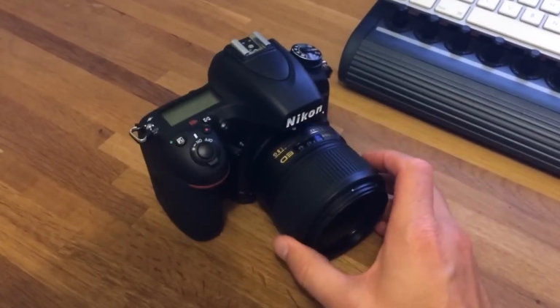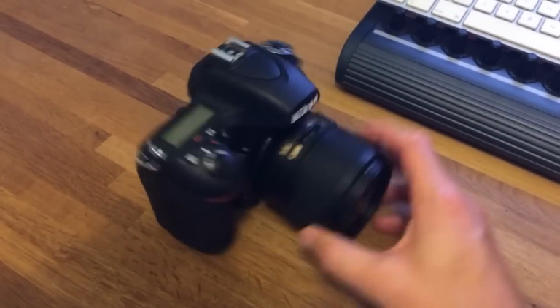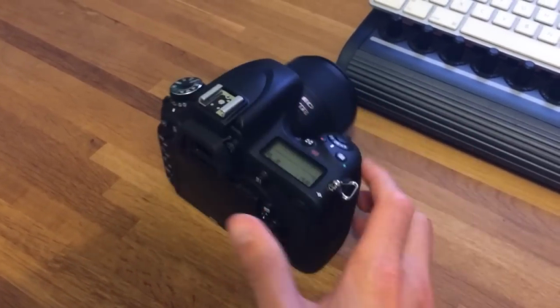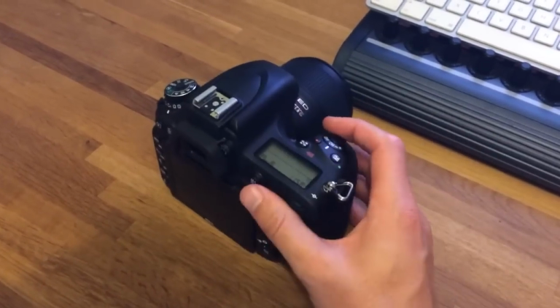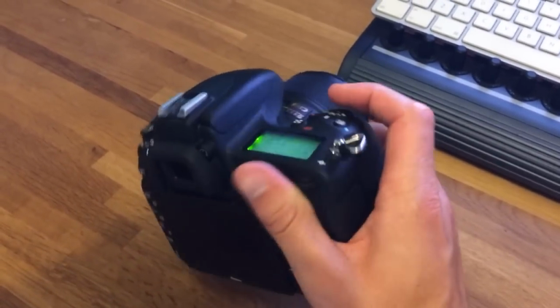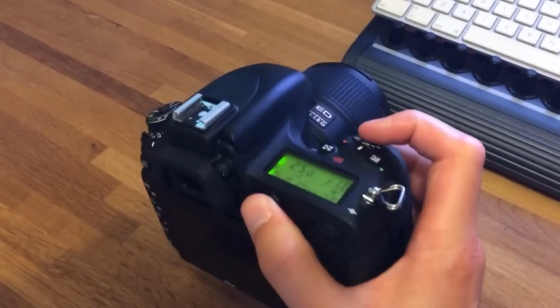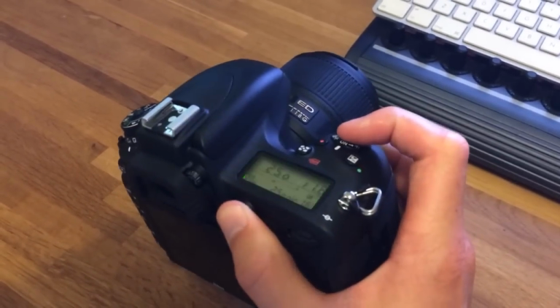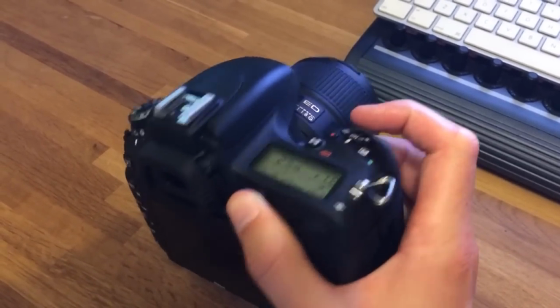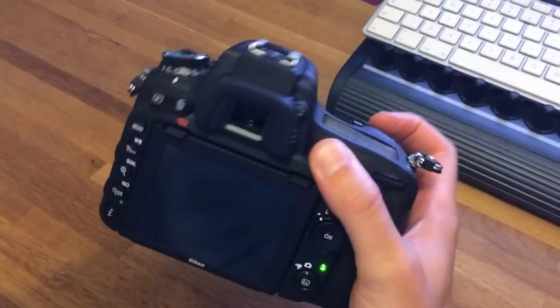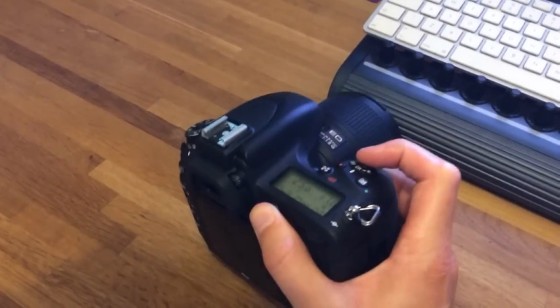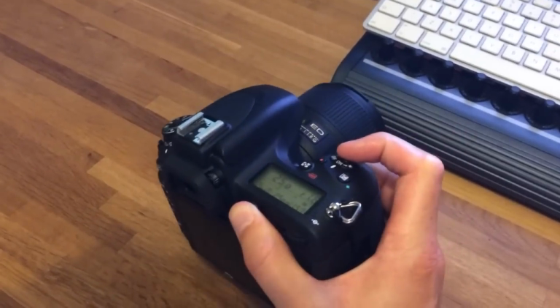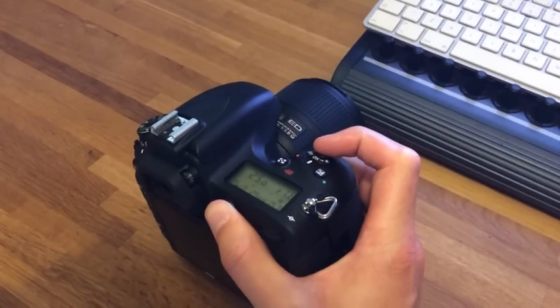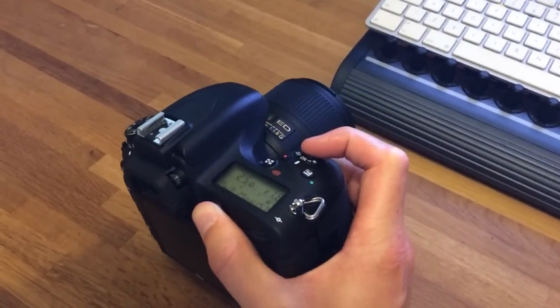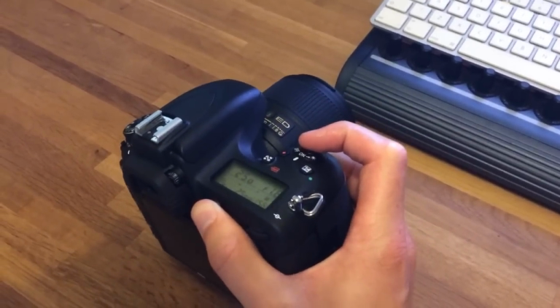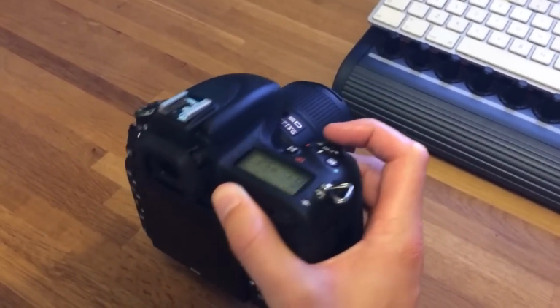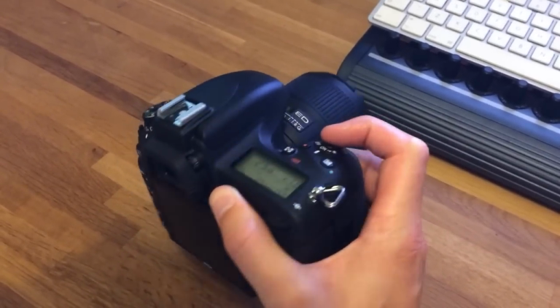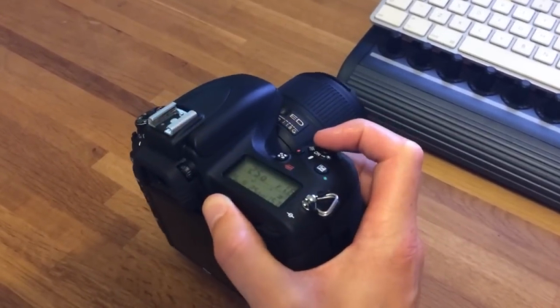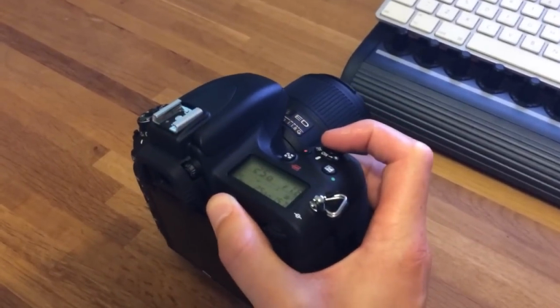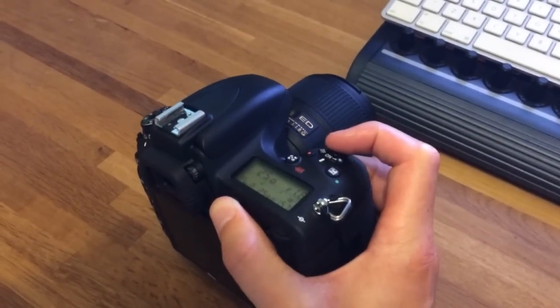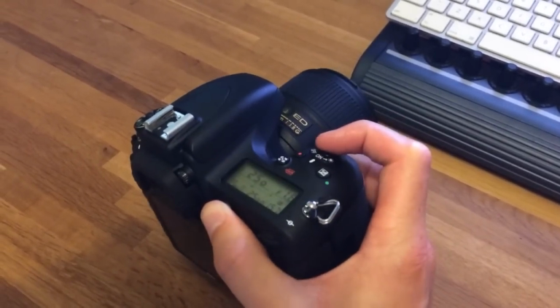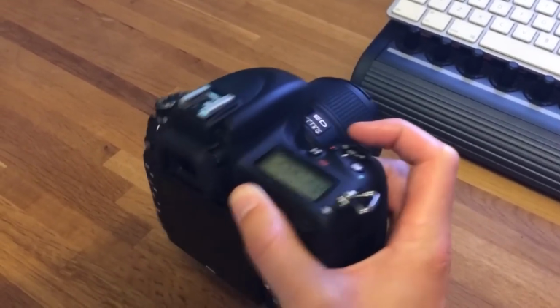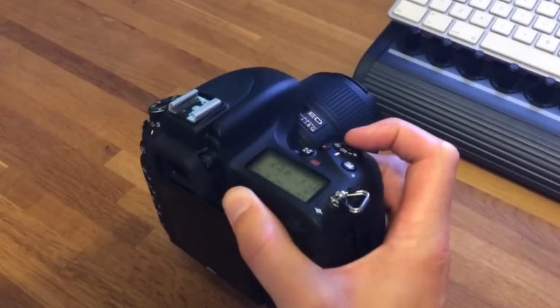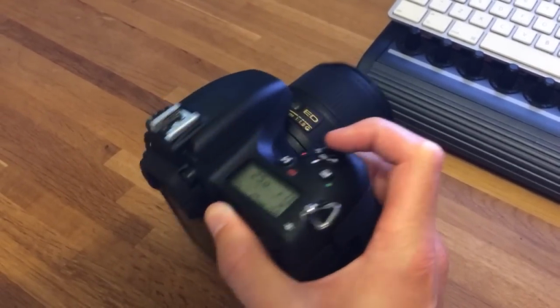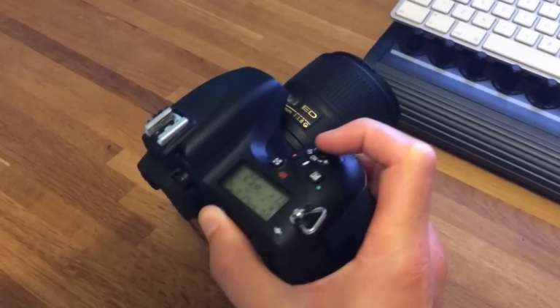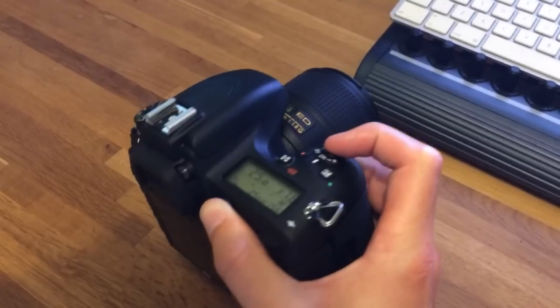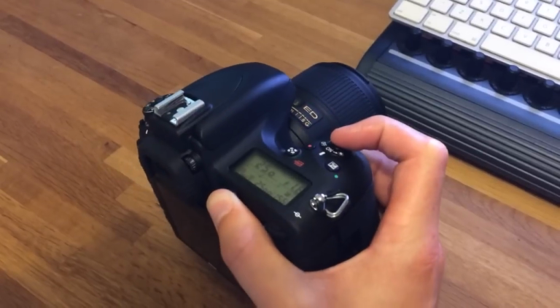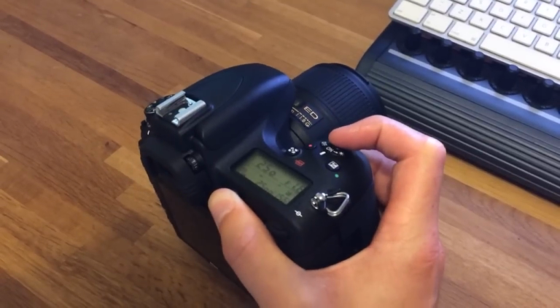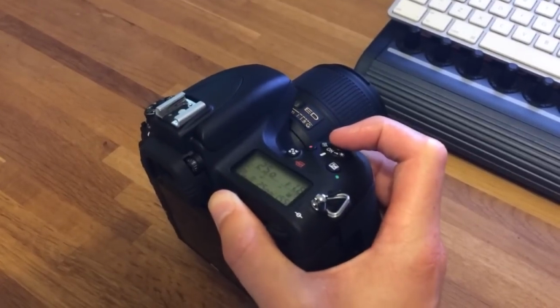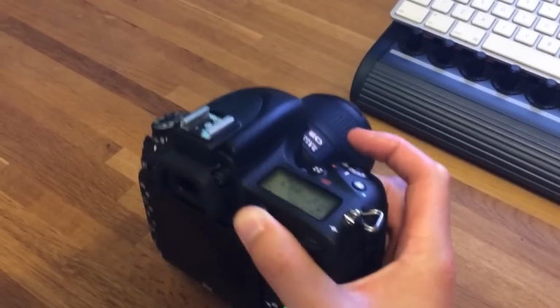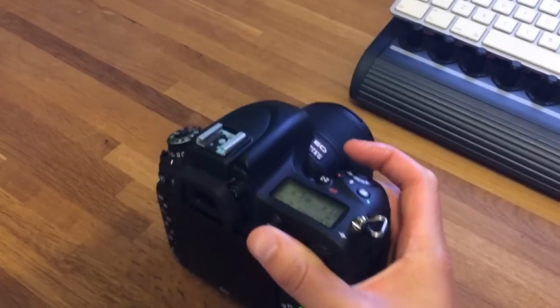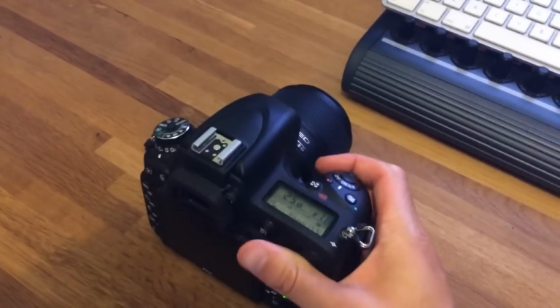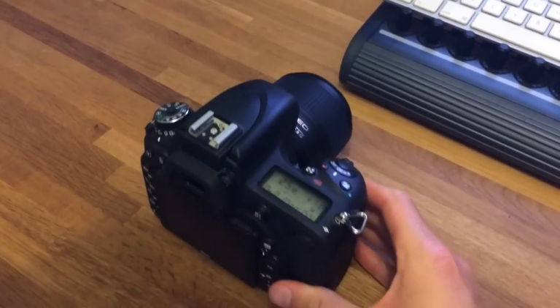So first off, the shutter — and I might hasten to add that it sounds quieter in real life than it does on this iPhone. It's a lot less clacky and tinny and much smoother. It's actually very pleasant, I like it a lot.